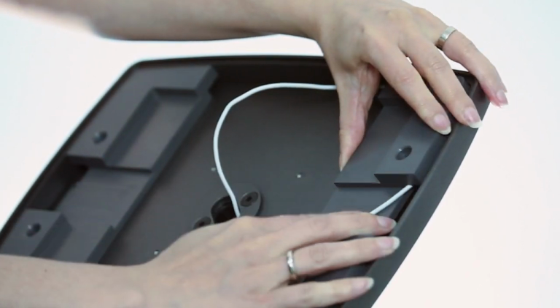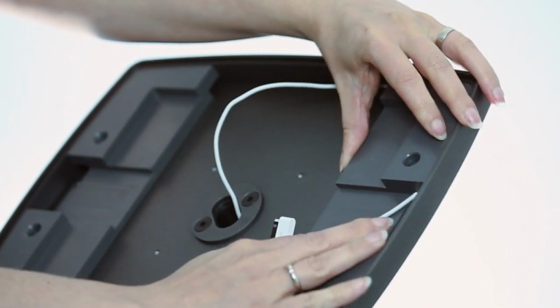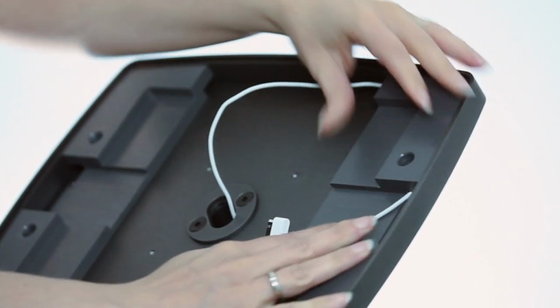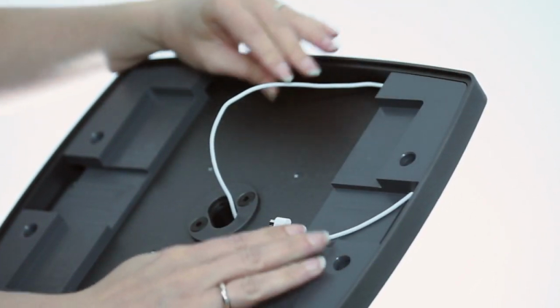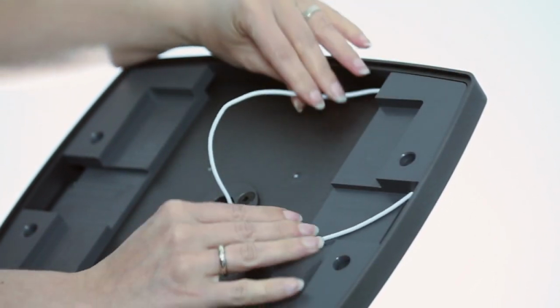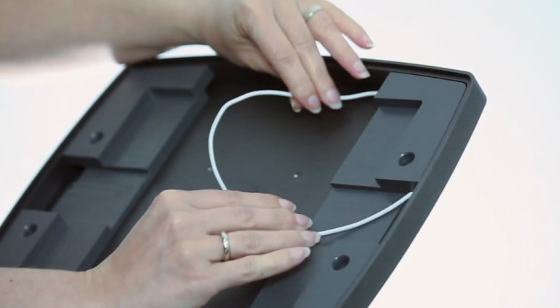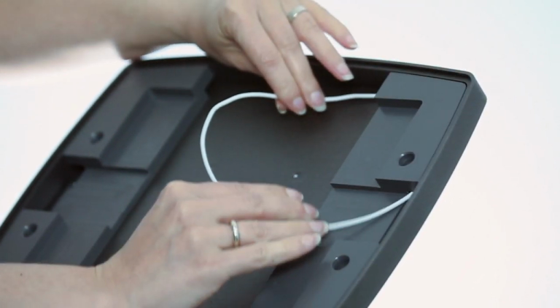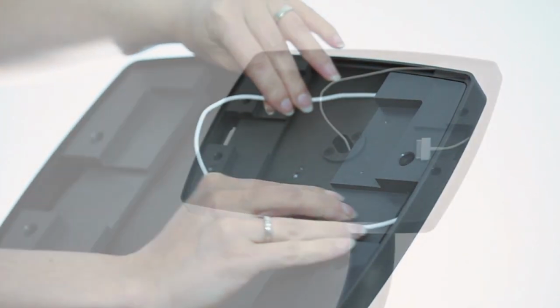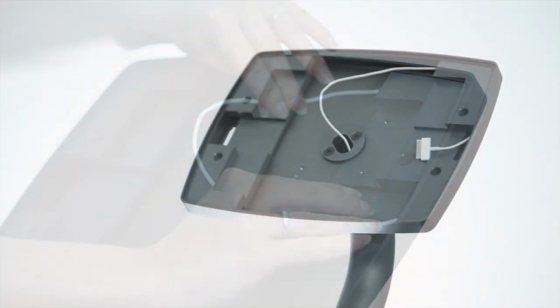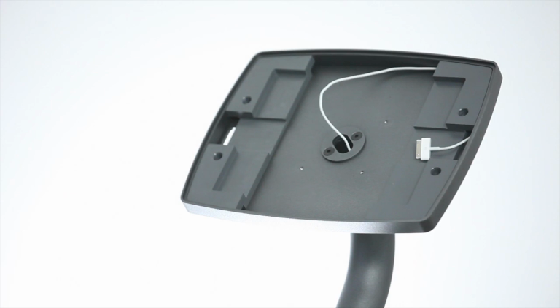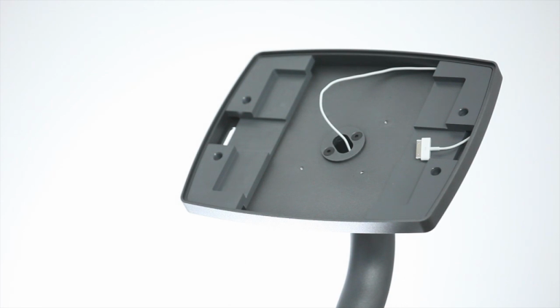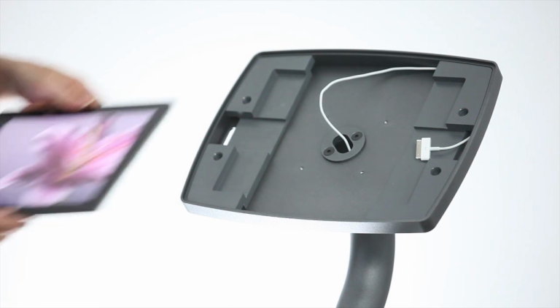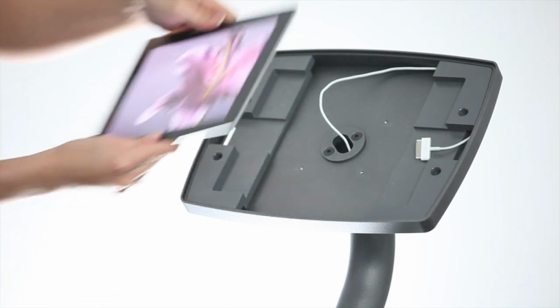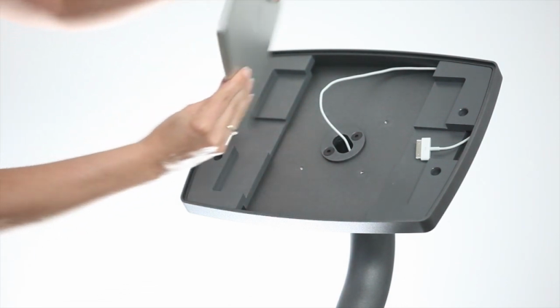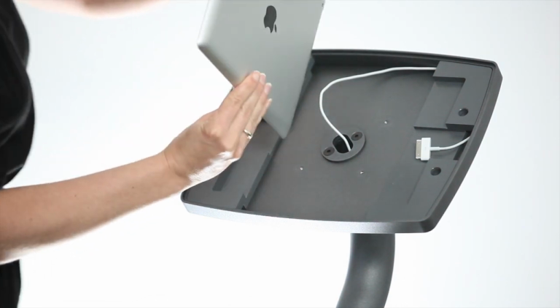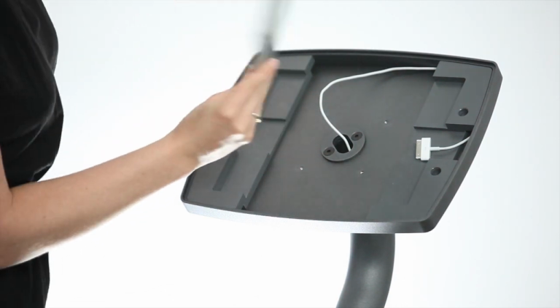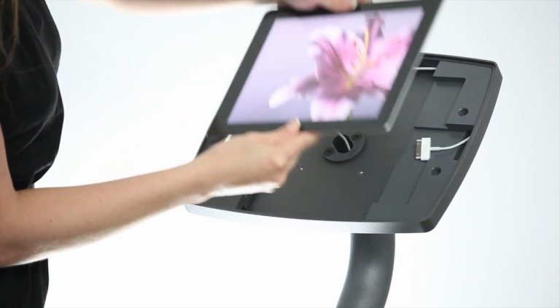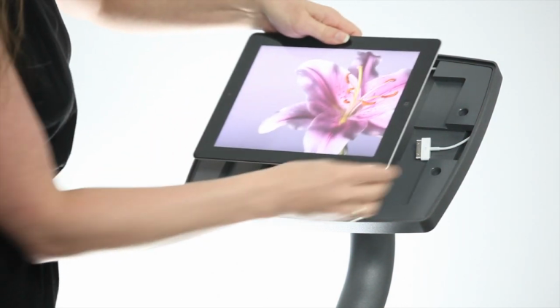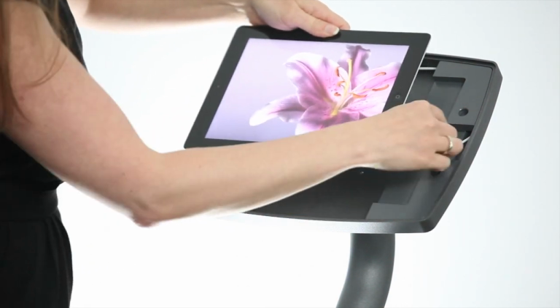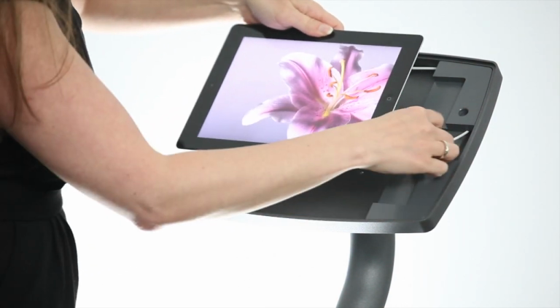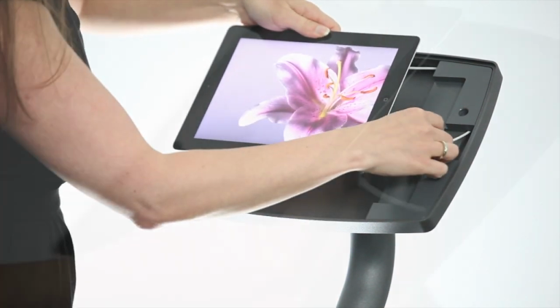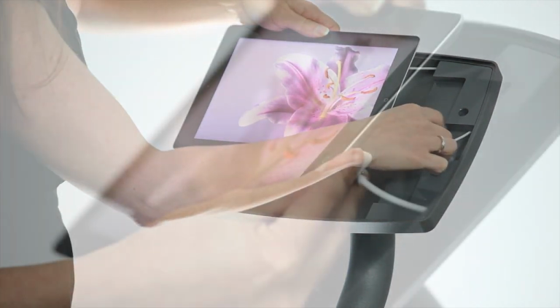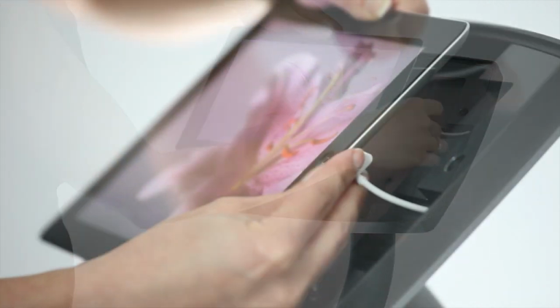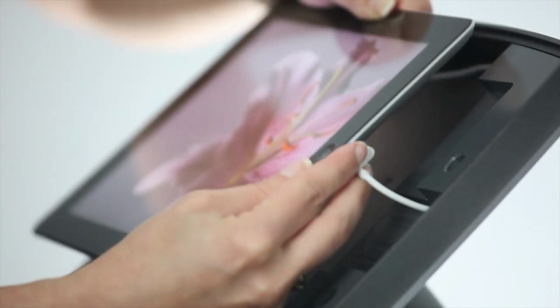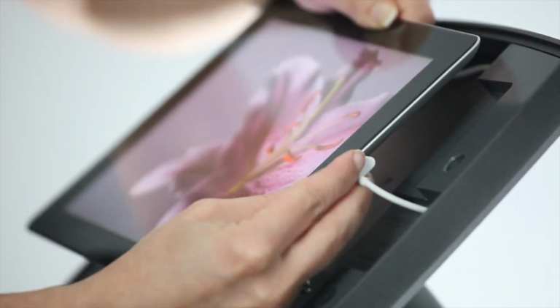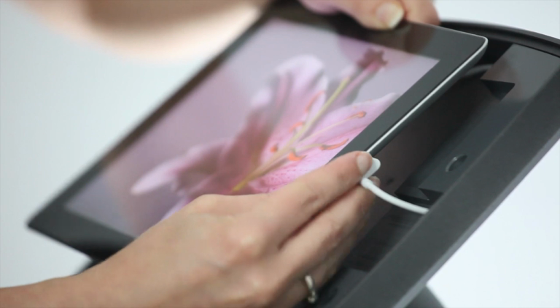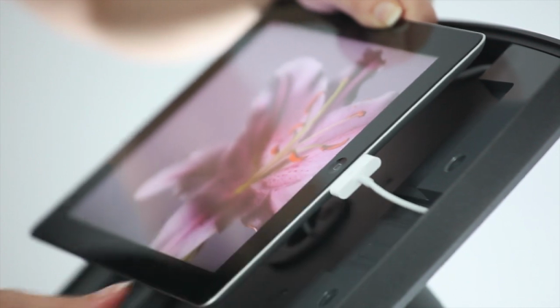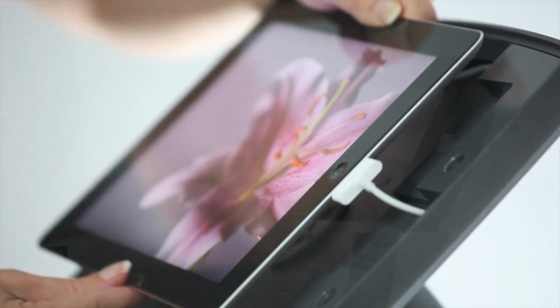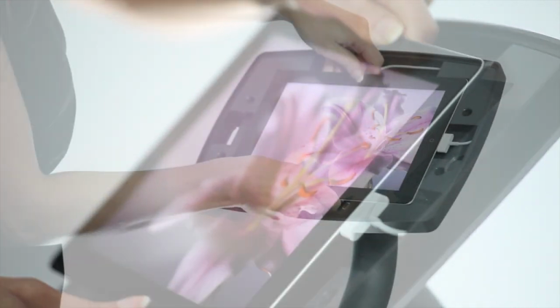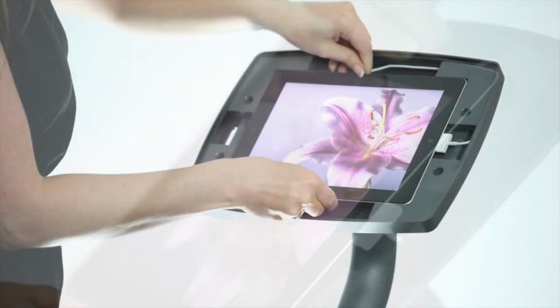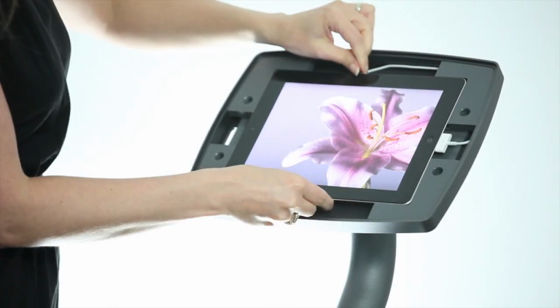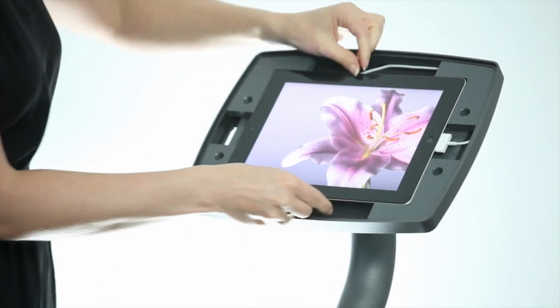Reinsert the tablet inserts and adjust the cable length. Connect the cabling and insert your tablet device.